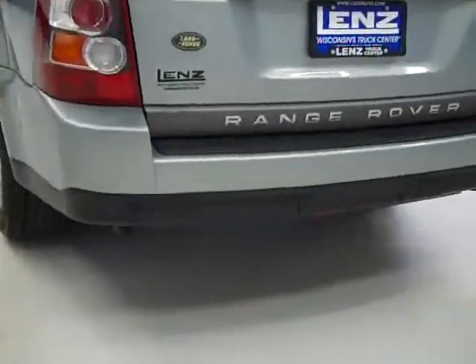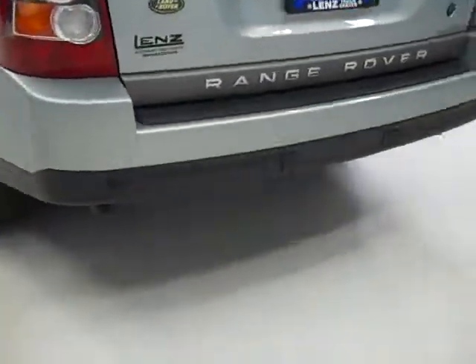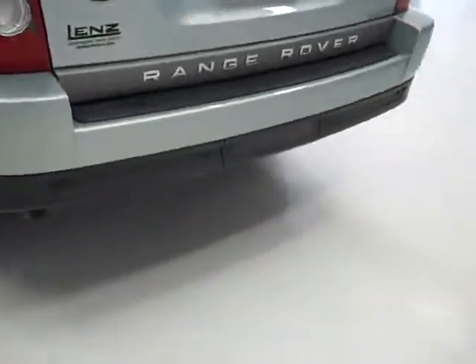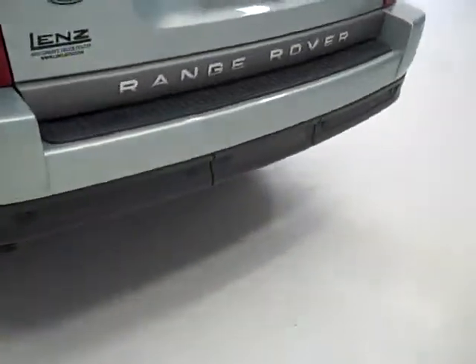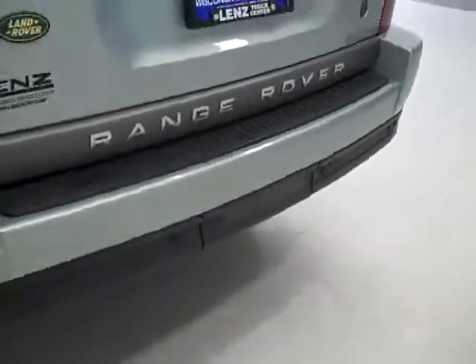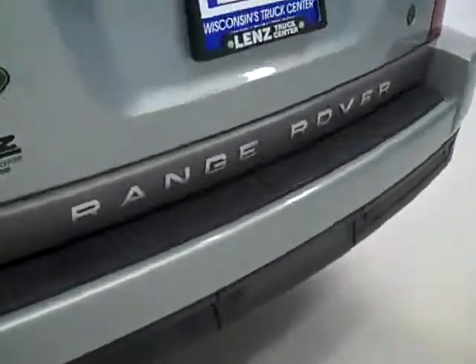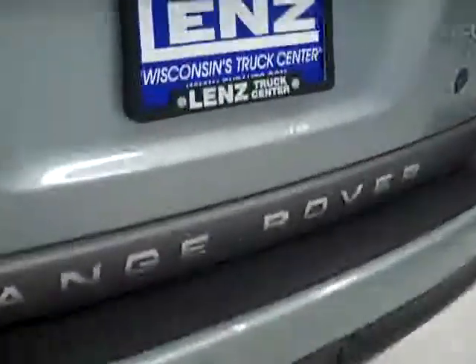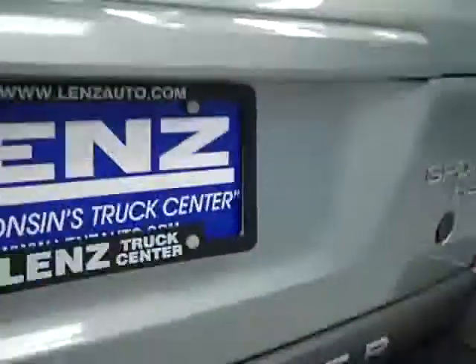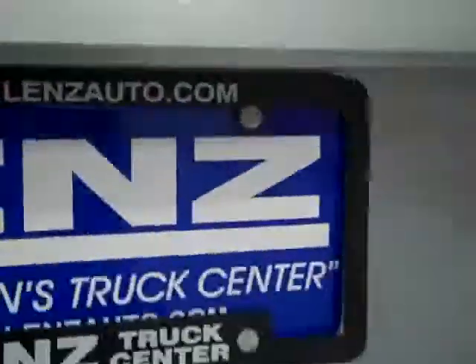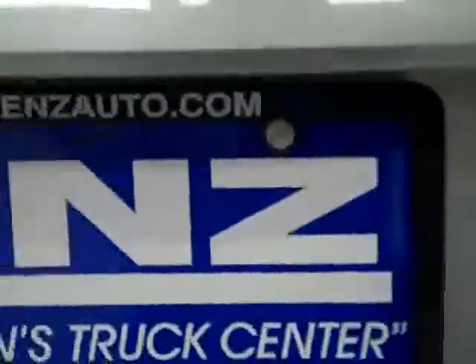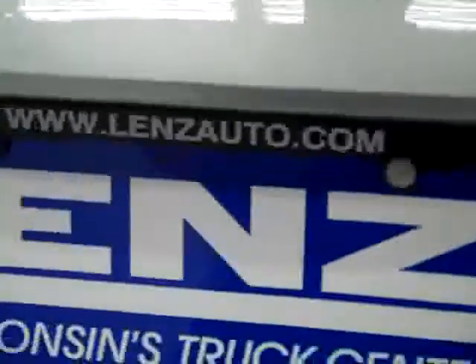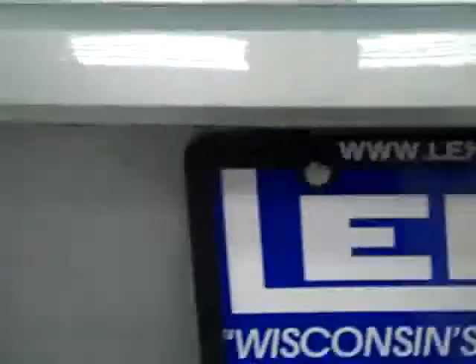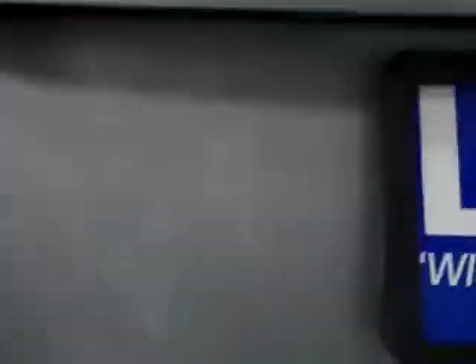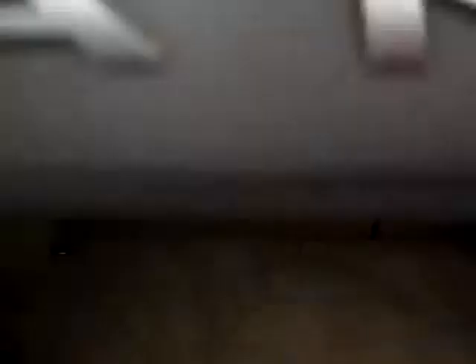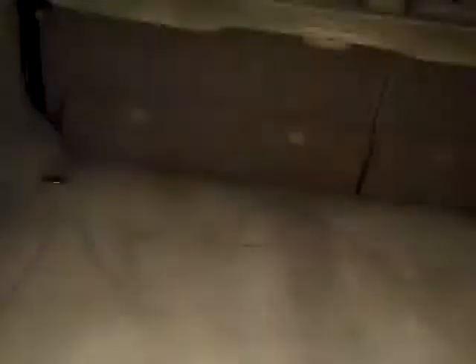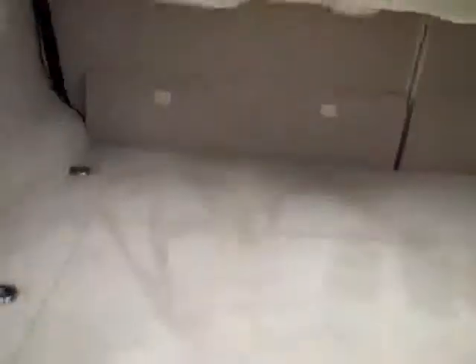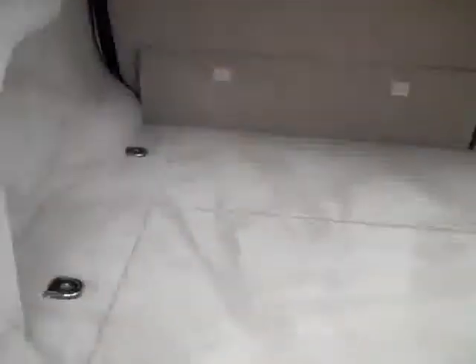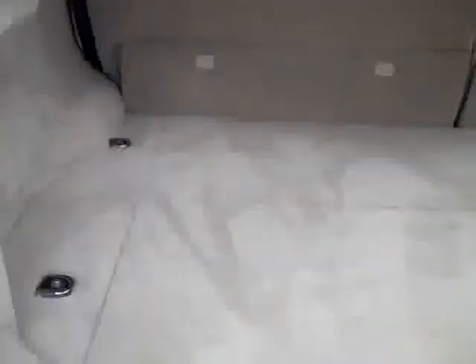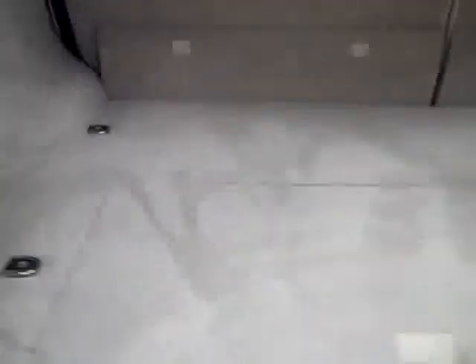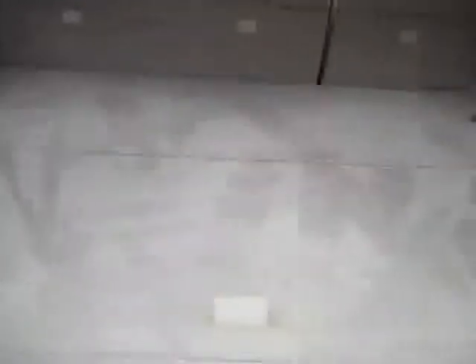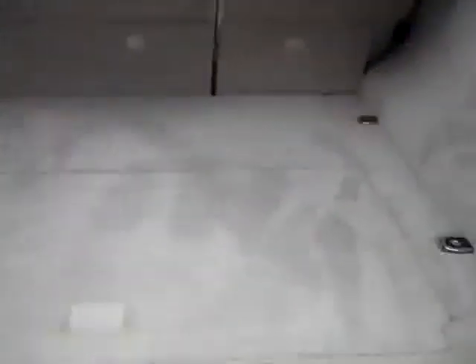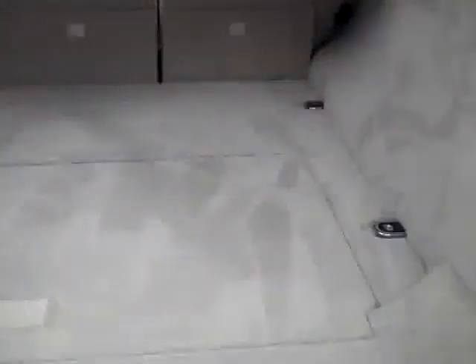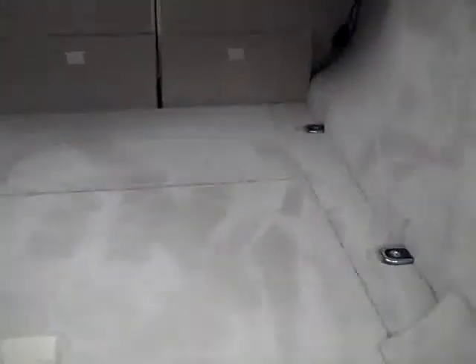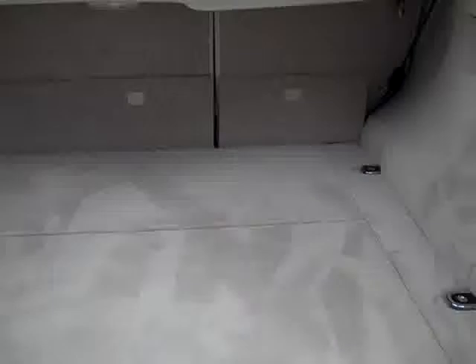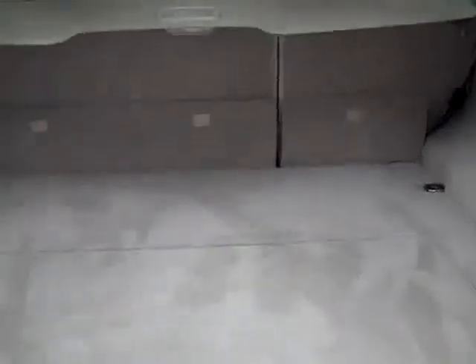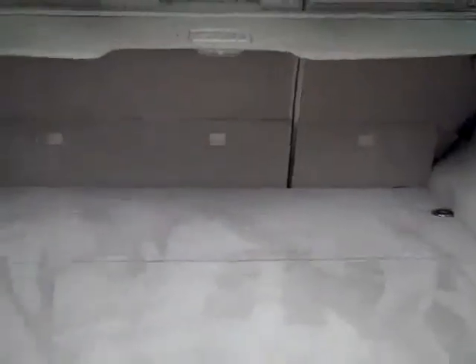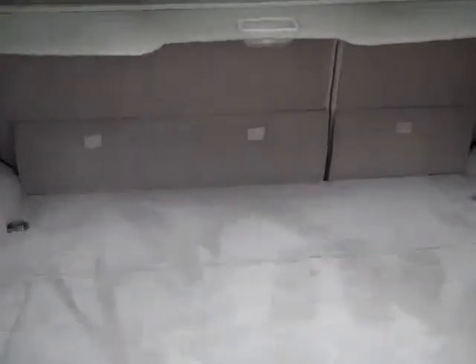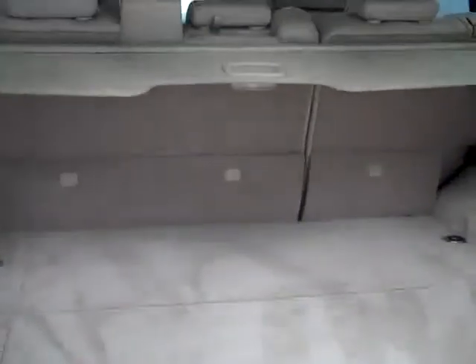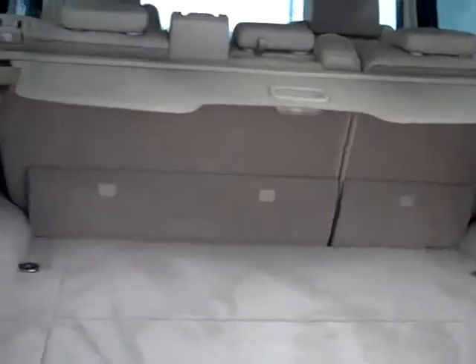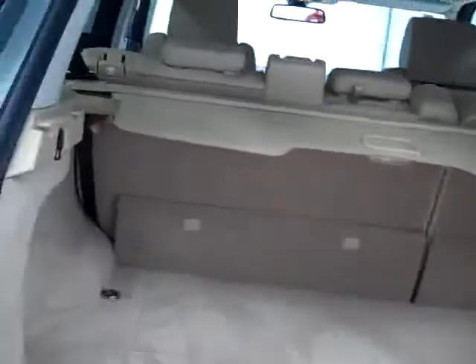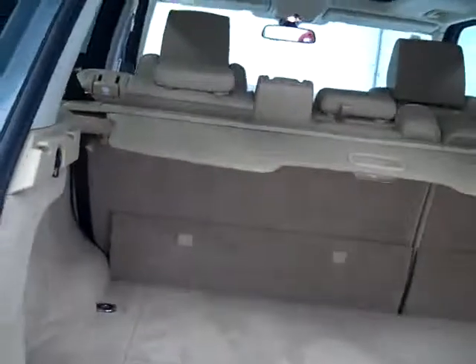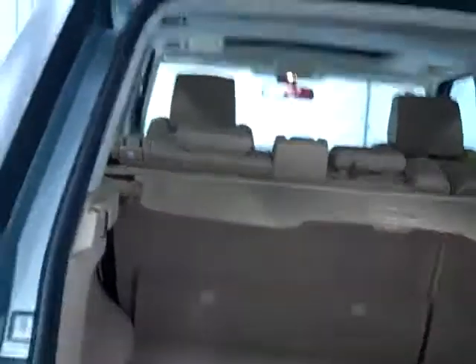As we go around back, the rear bumper and tailgate are in real good shape. The bumper has reverse sensors in it. And we can pop open the tailgate to see the cargo area — lots of space back here, but the back seats do fold down if you need even more cargo room.